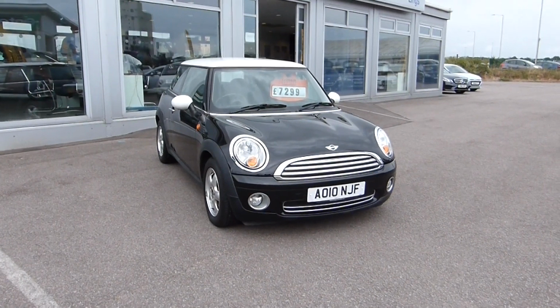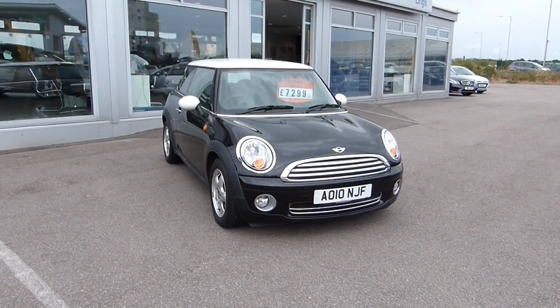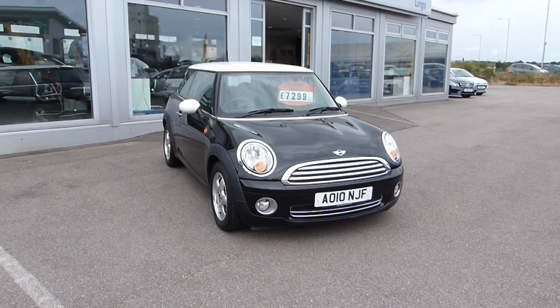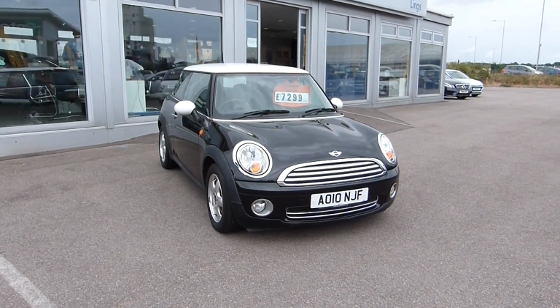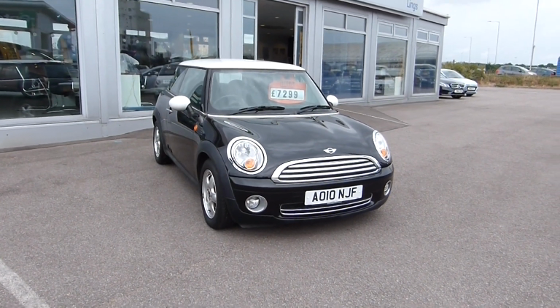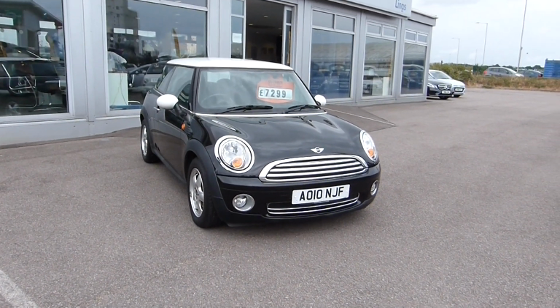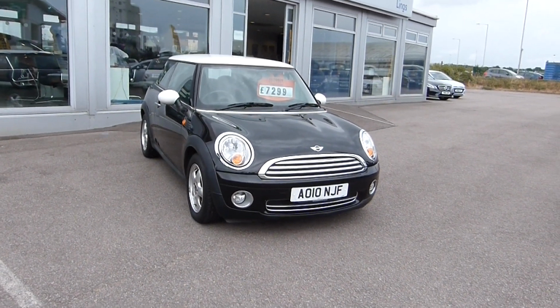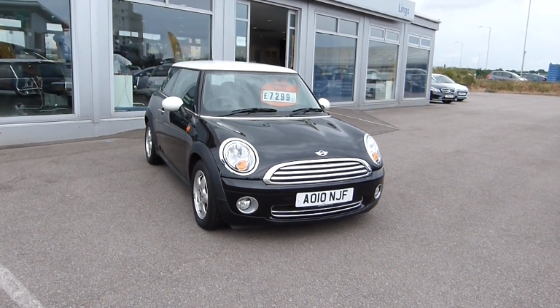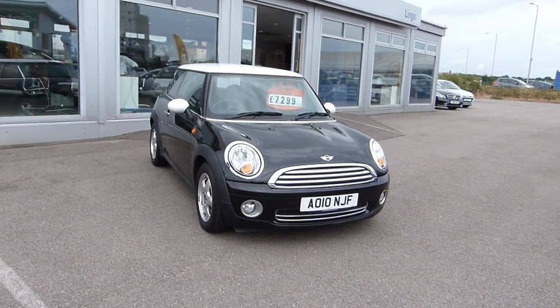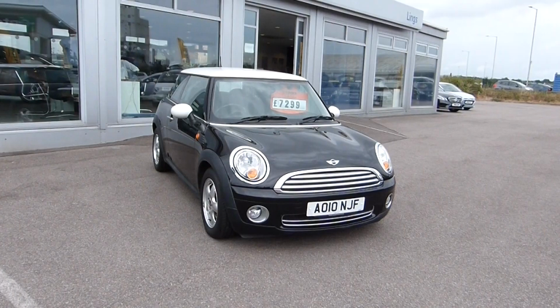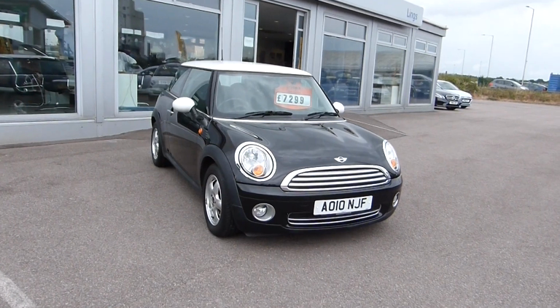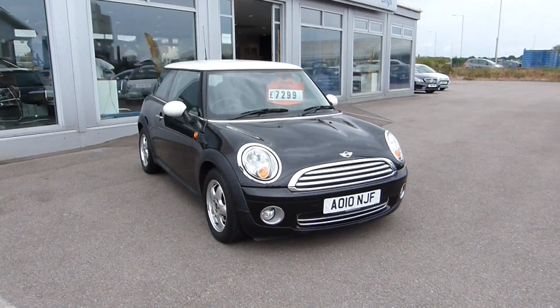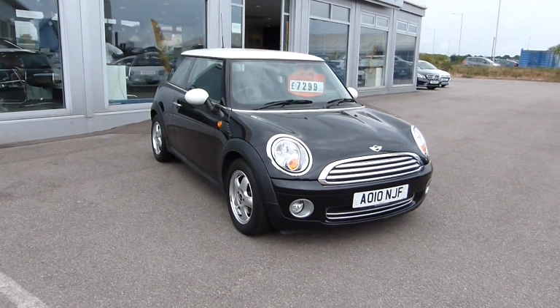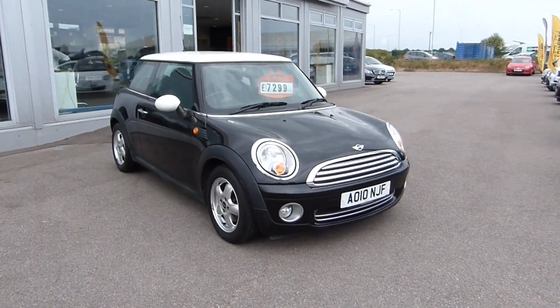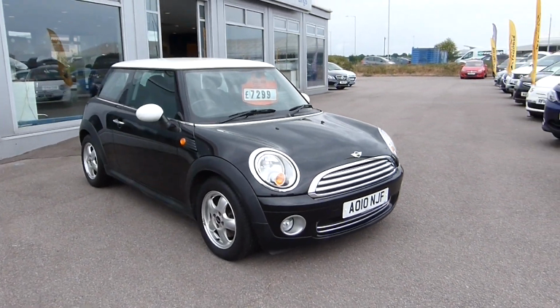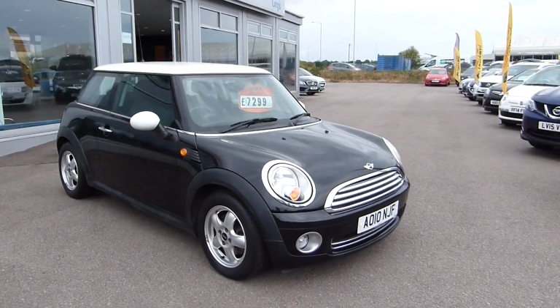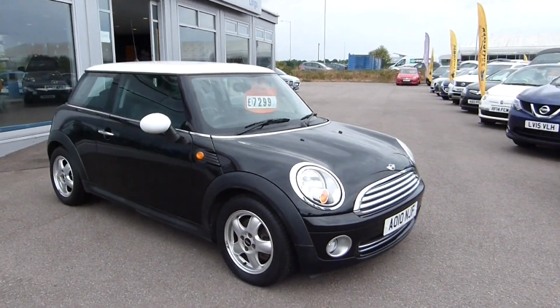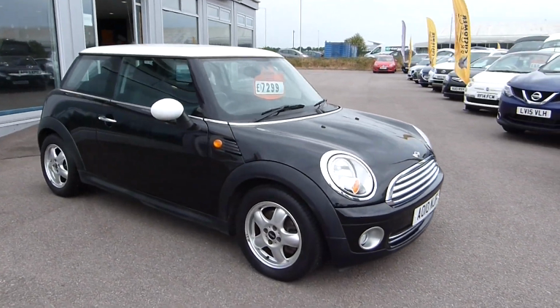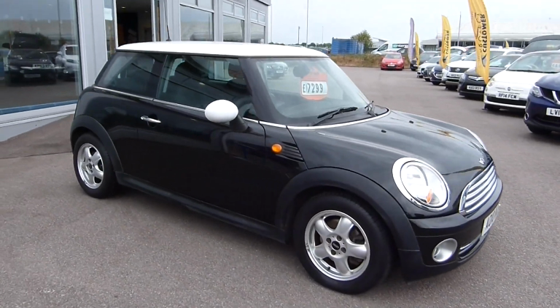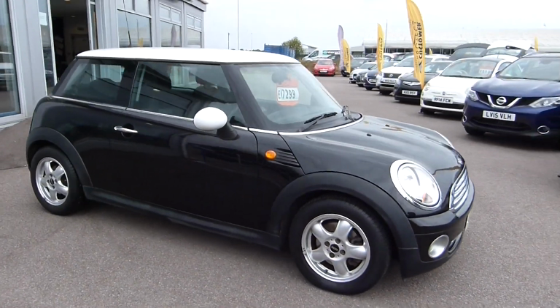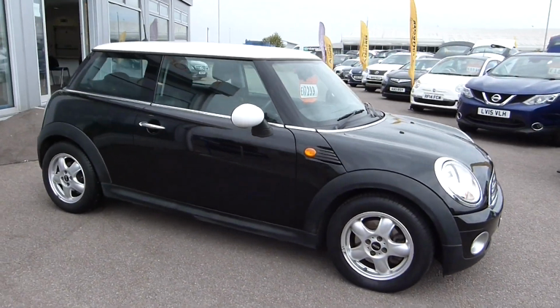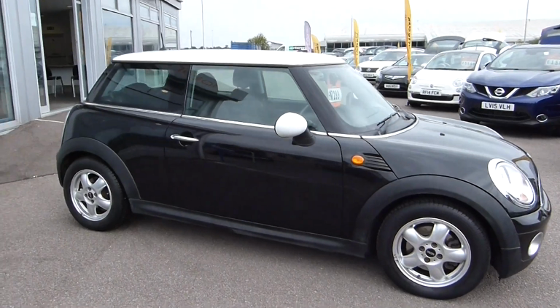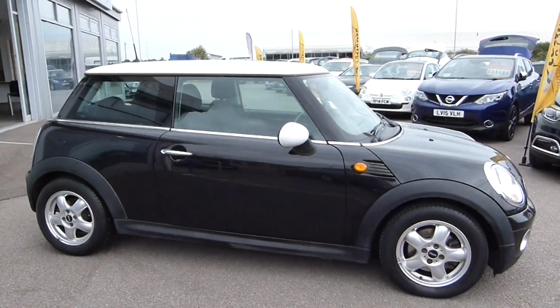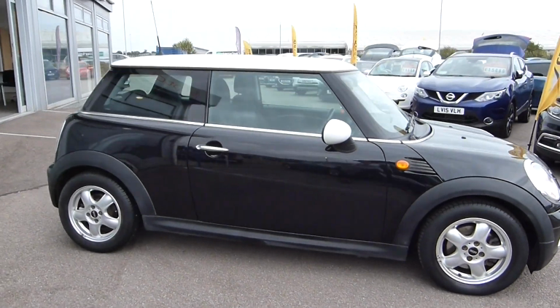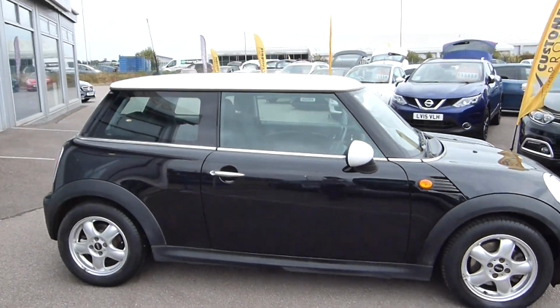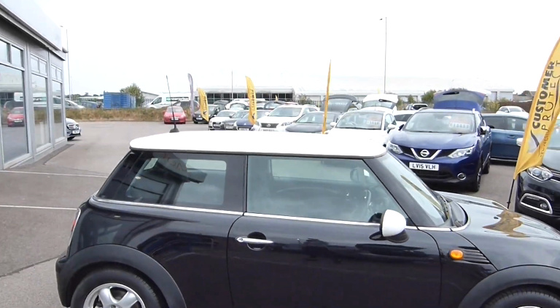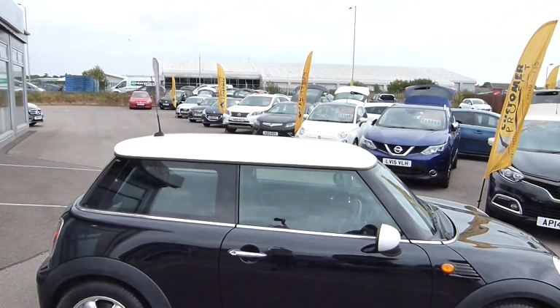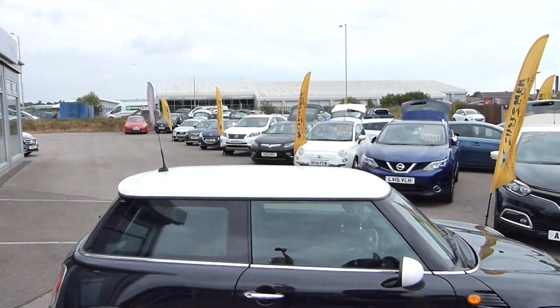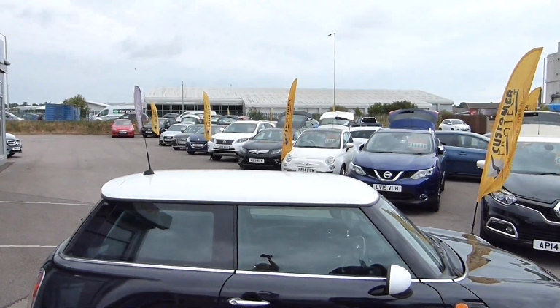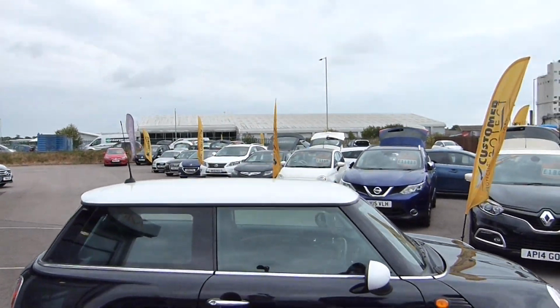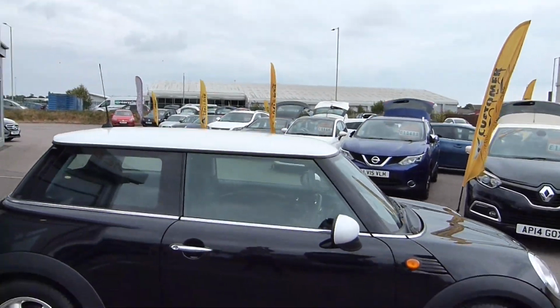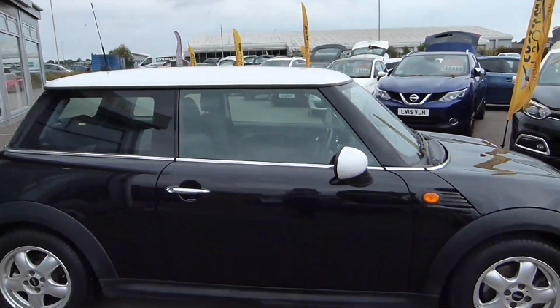Hiya, it's Michelle from Motorlings here. Today I'm going to be showing you the Mini Hatch 1.6 Cooper 3-door. As you can see, it's in the beautiful midnight black with the white roof and the little white wing mirrors.